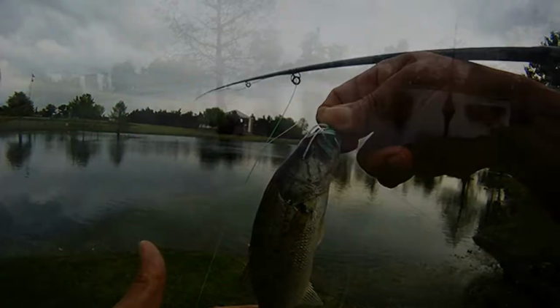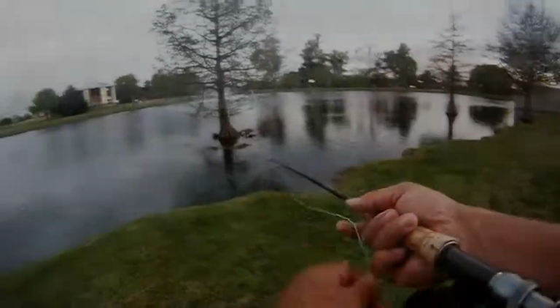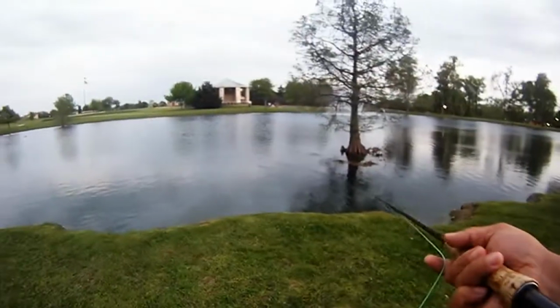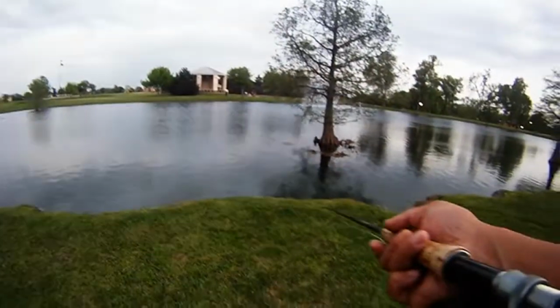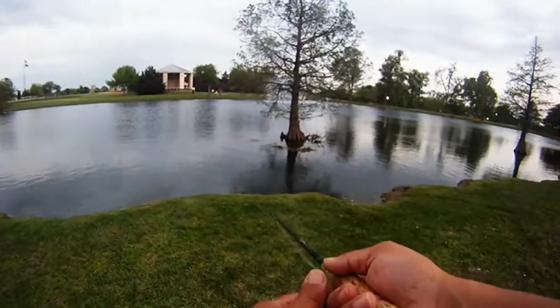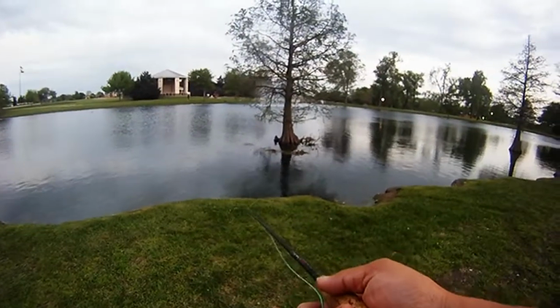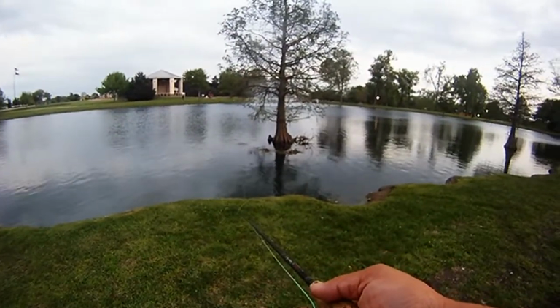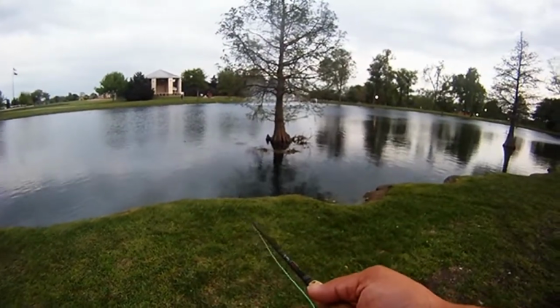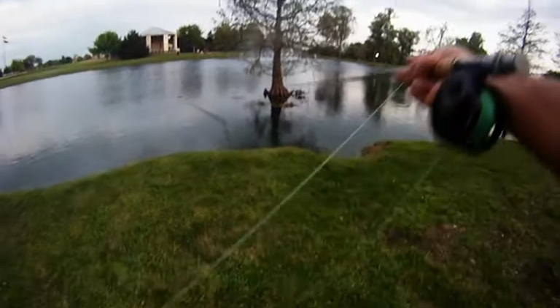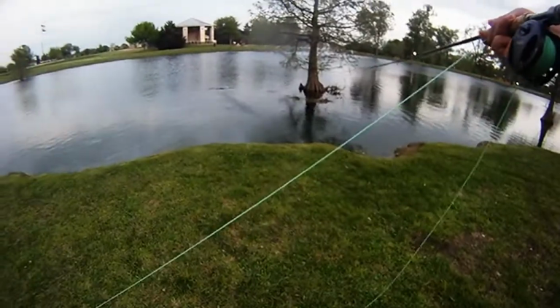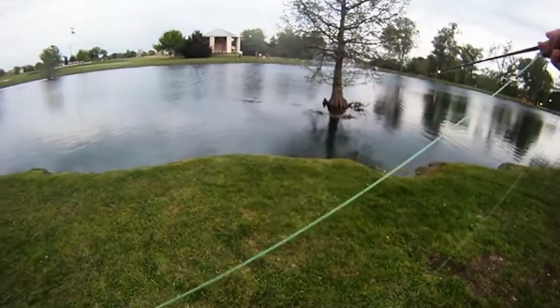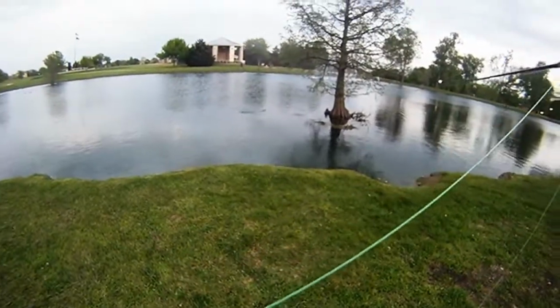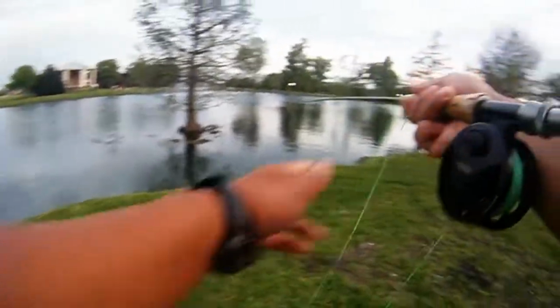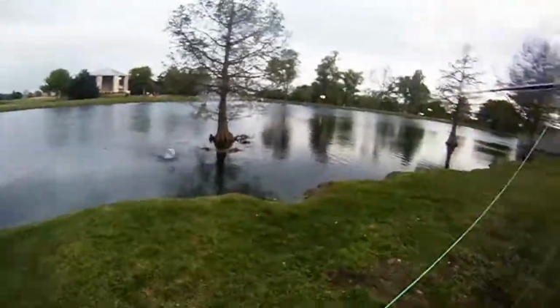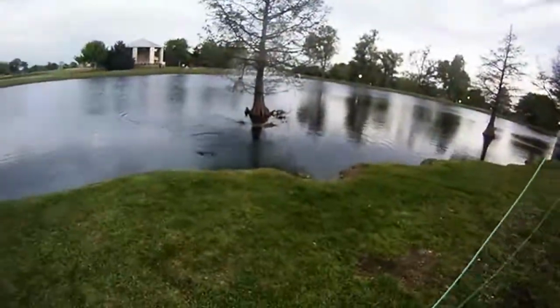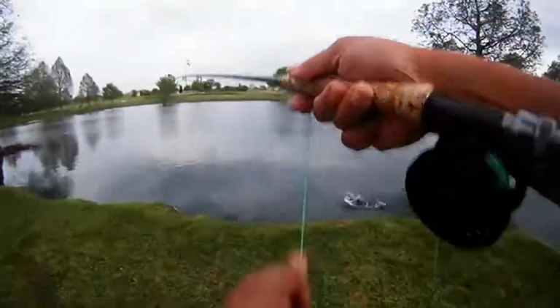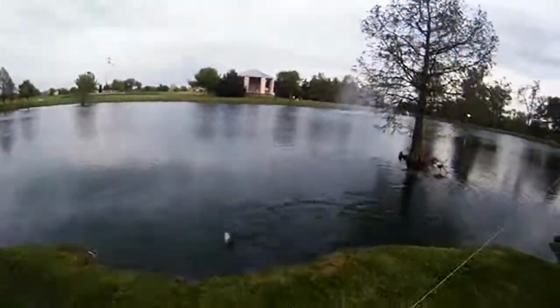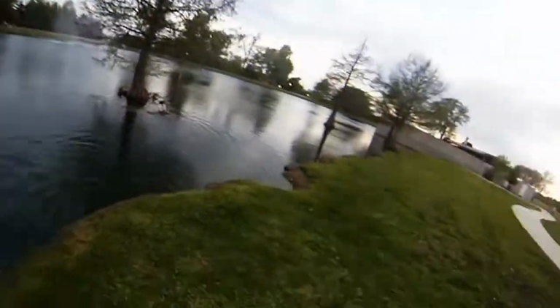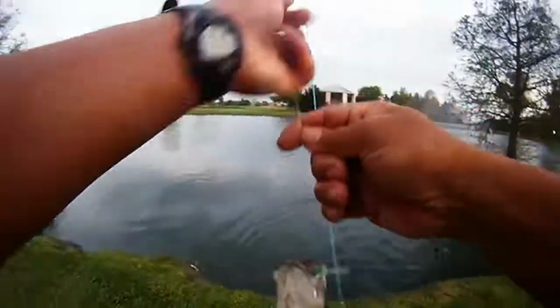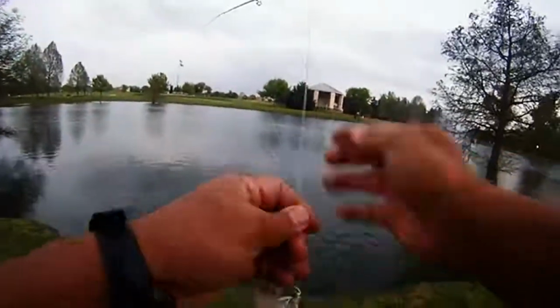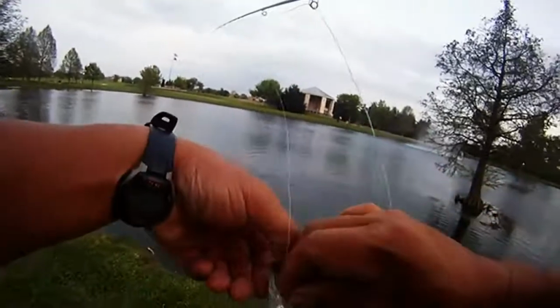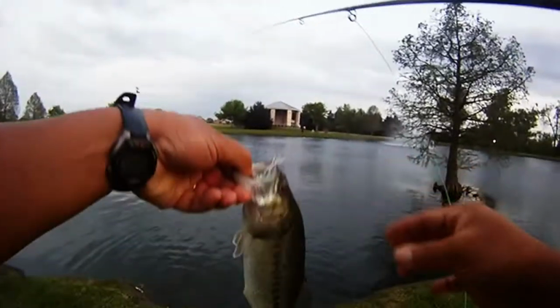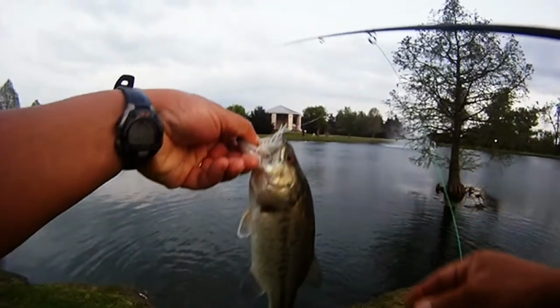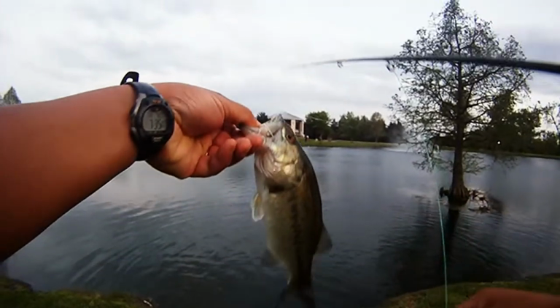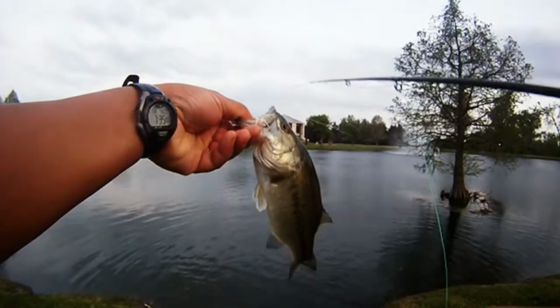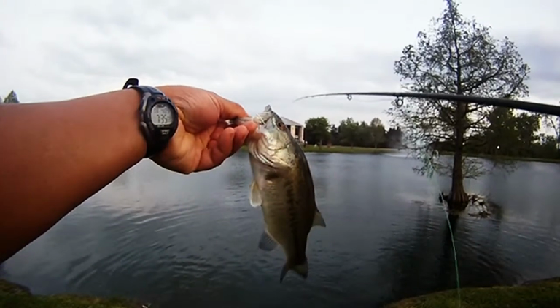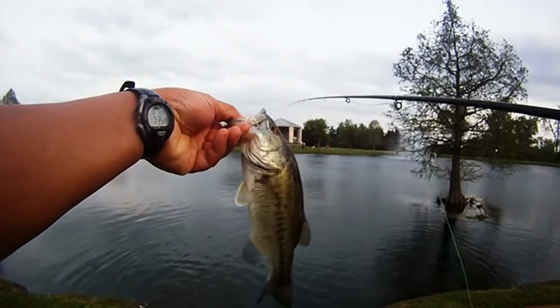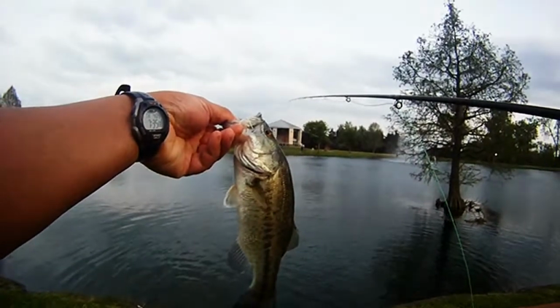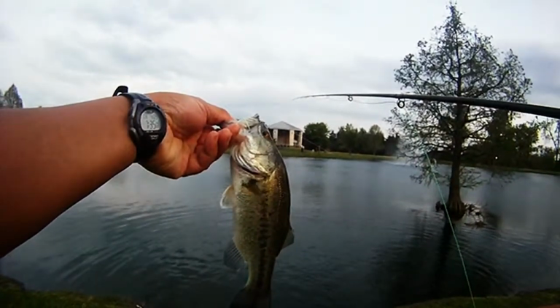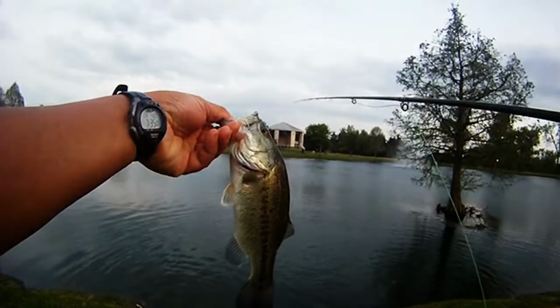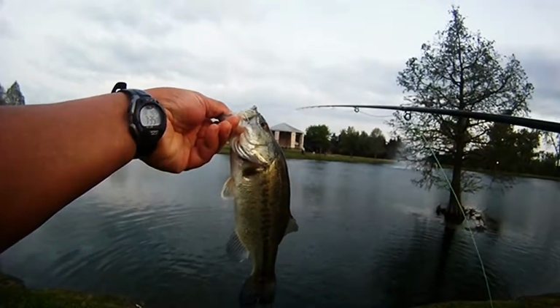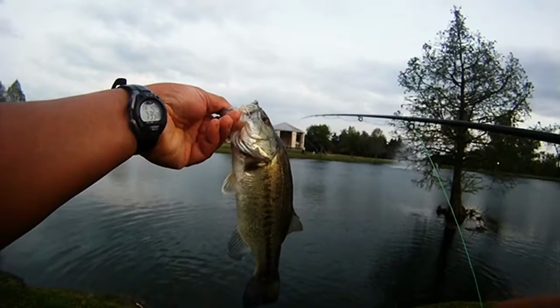Our last one is another bass, just at the base of the cypress tree in the main pond. Put up a good fight. Not bad. Till next time, we'll catch you all later. Good luck and good fishing.